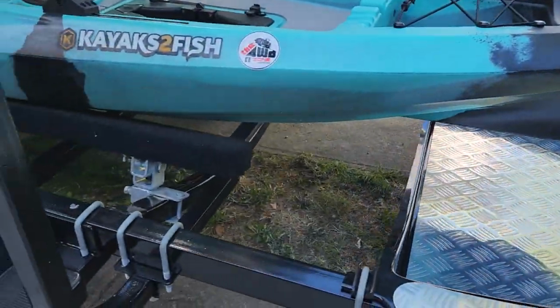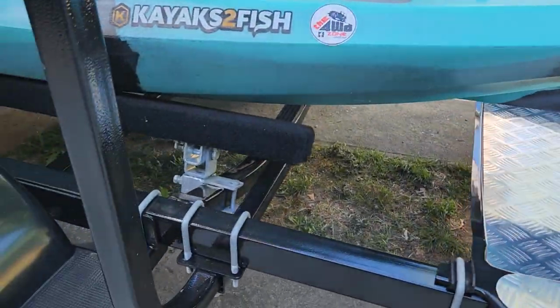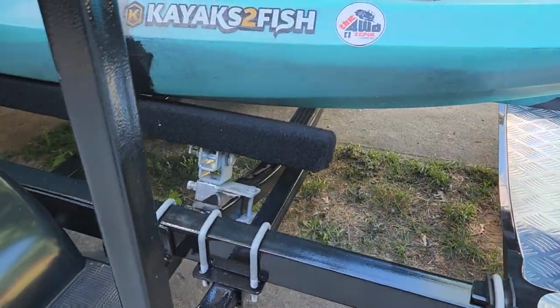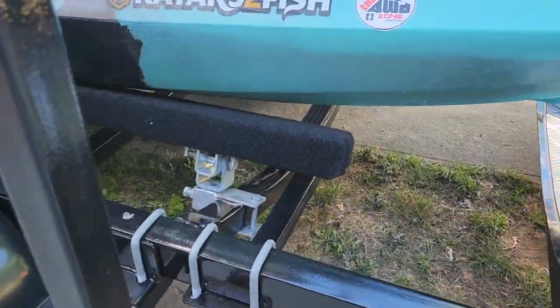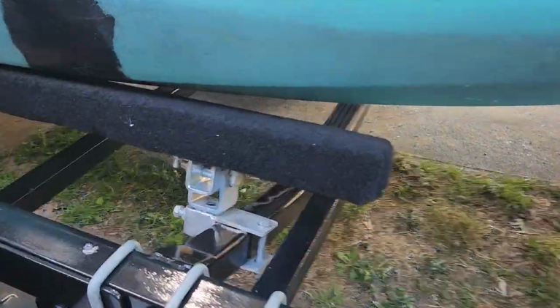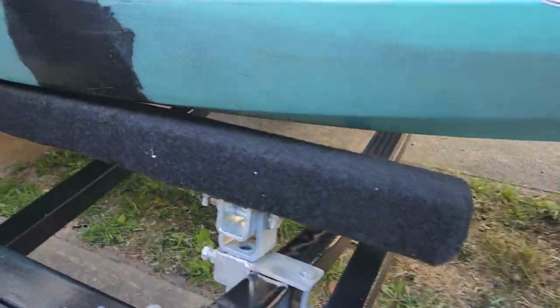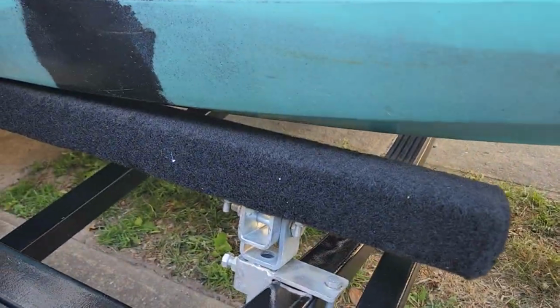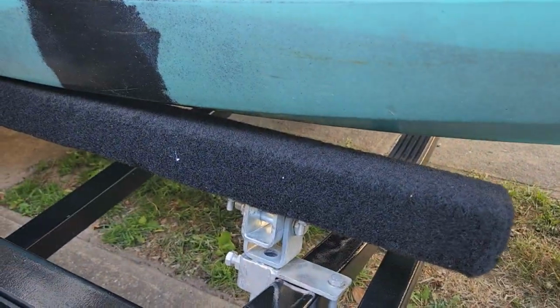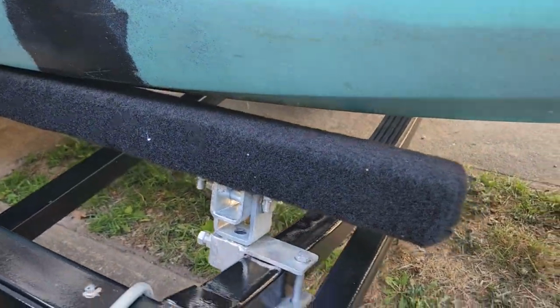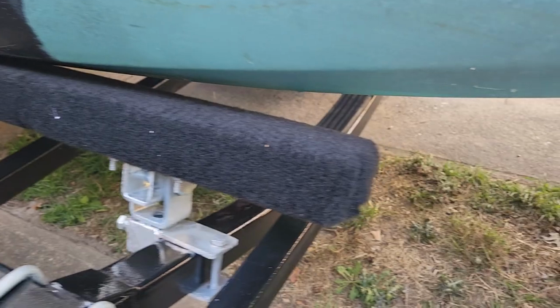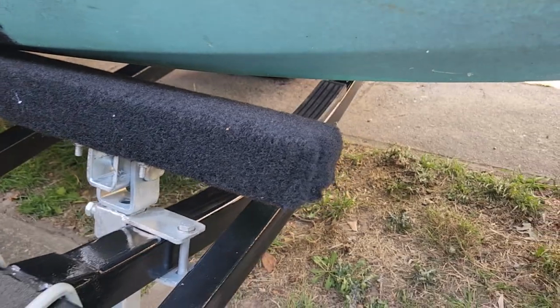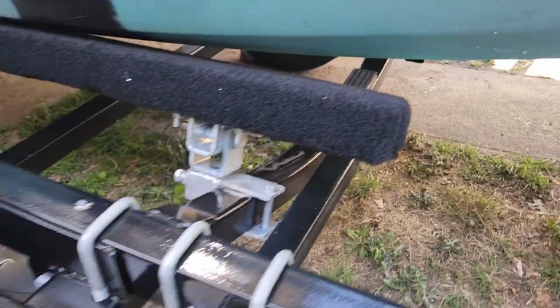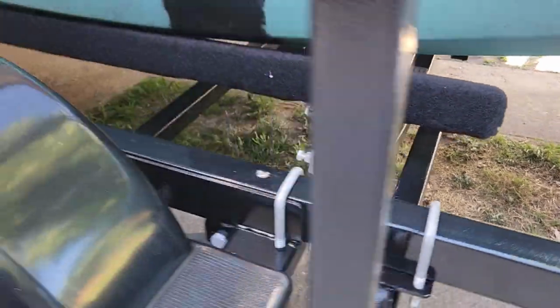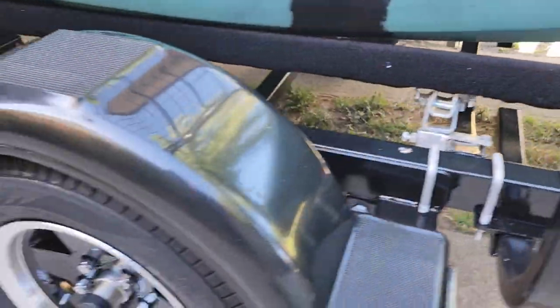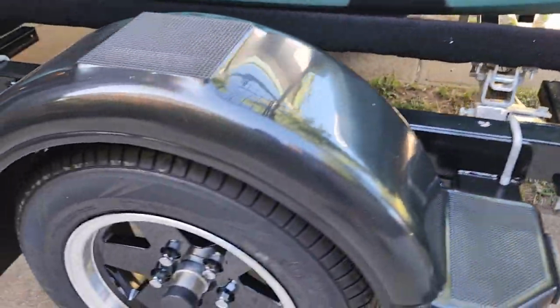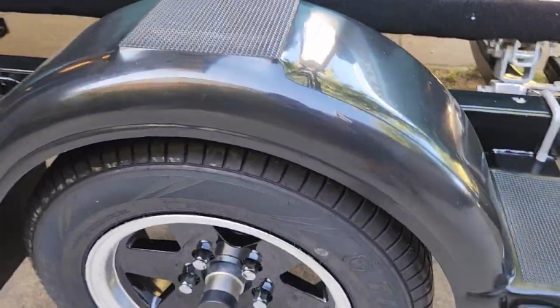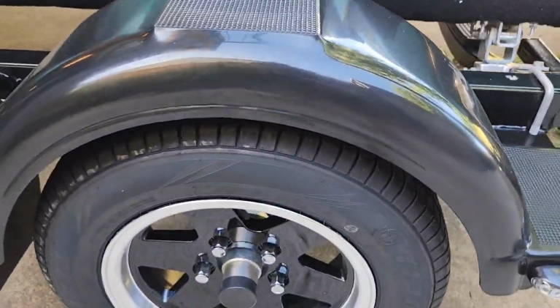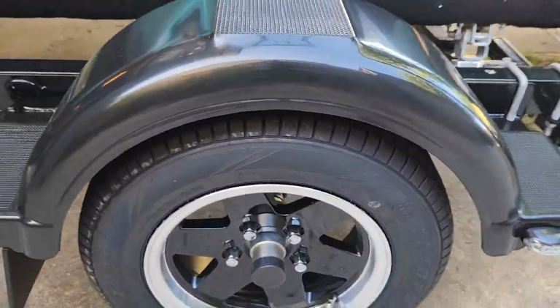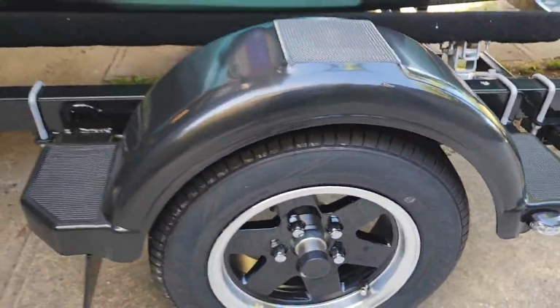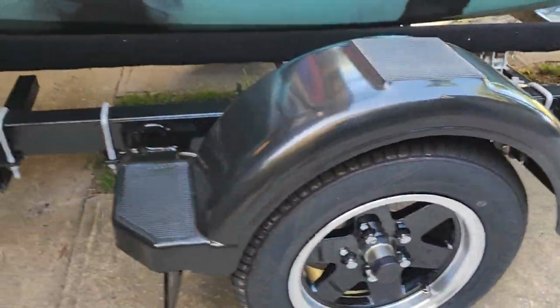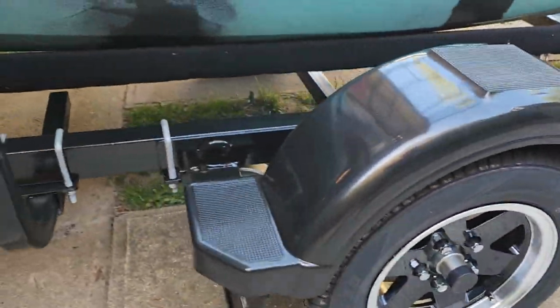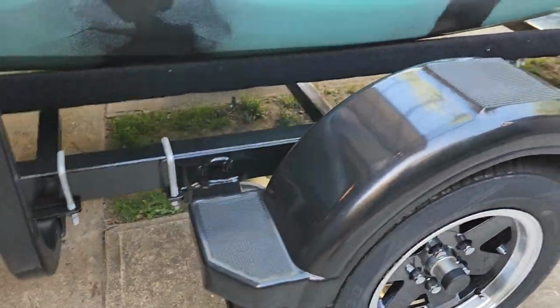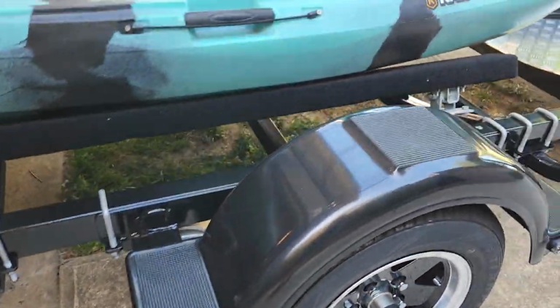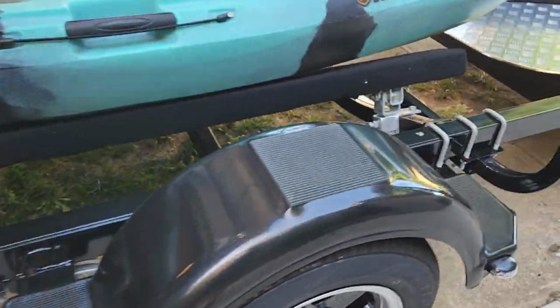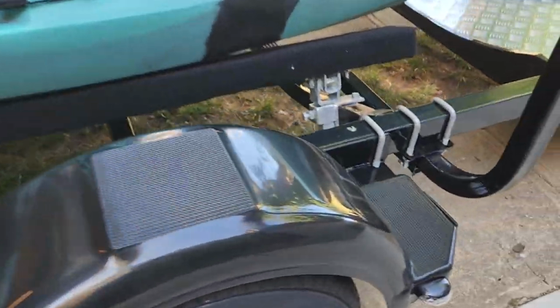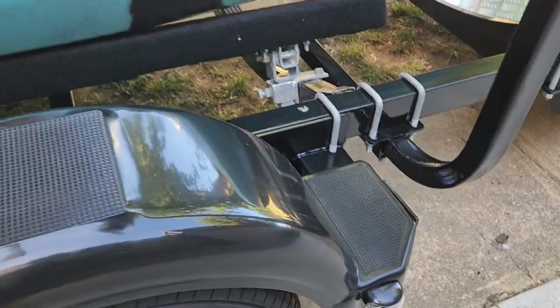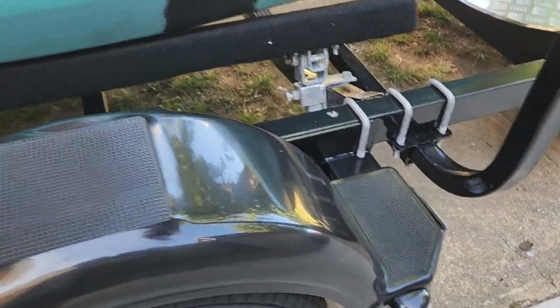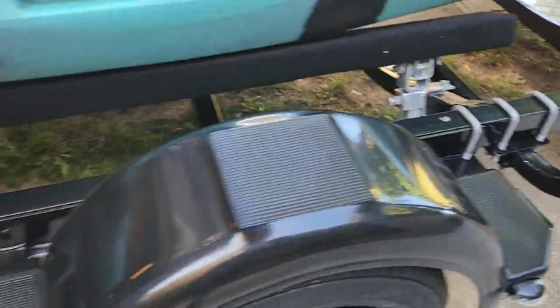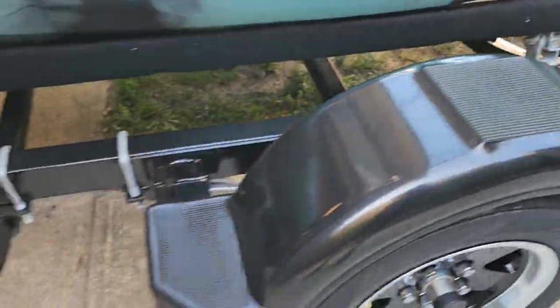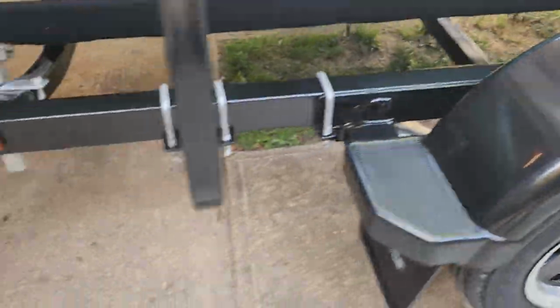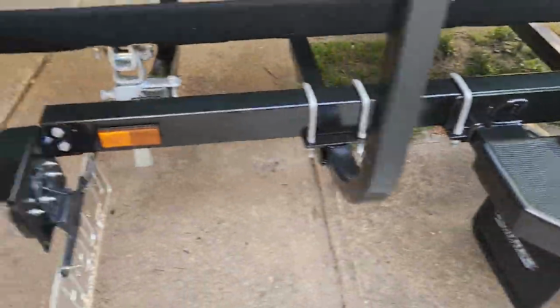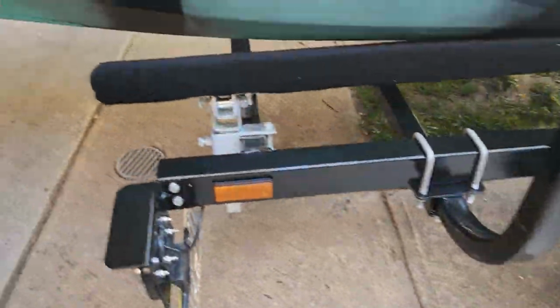Coming down to the carpeted bunks, which are adjustable in and out. Again, a nice set of 13-inch alloys, plastic guards all over it, footrests and all of the like.